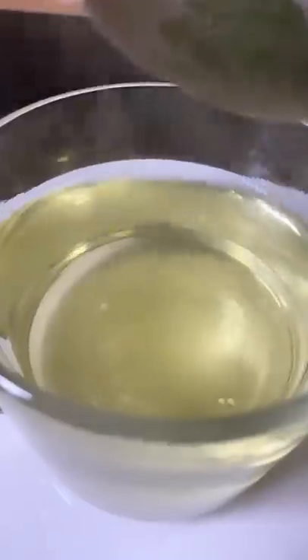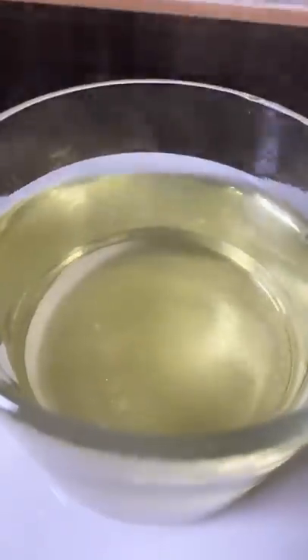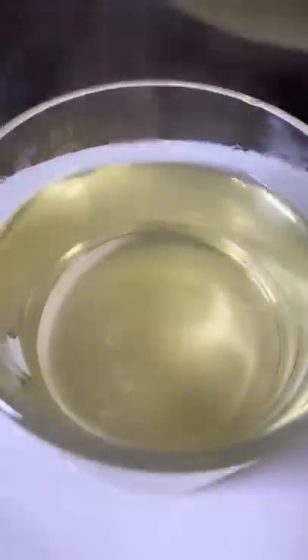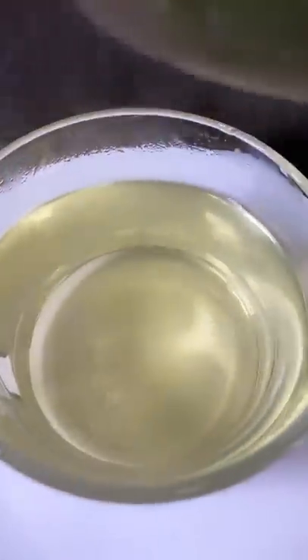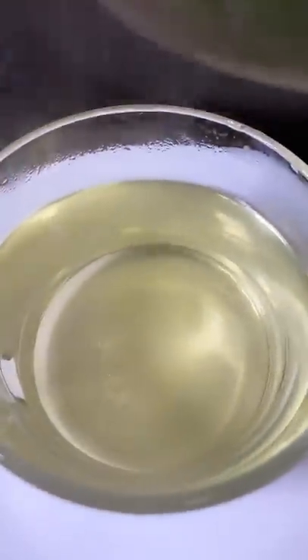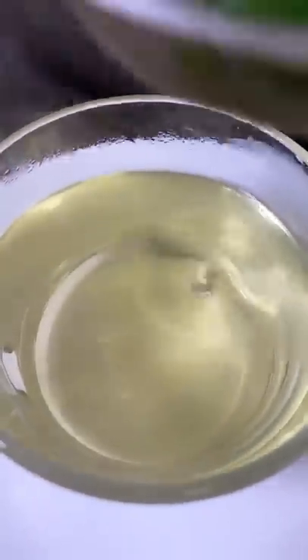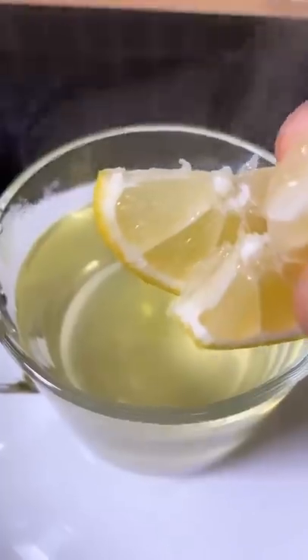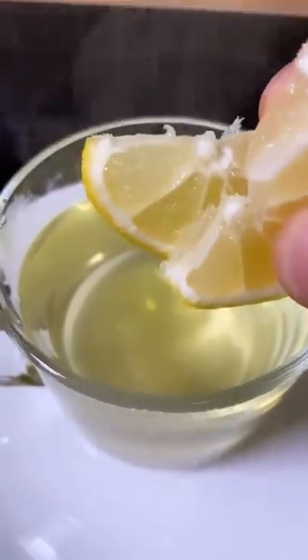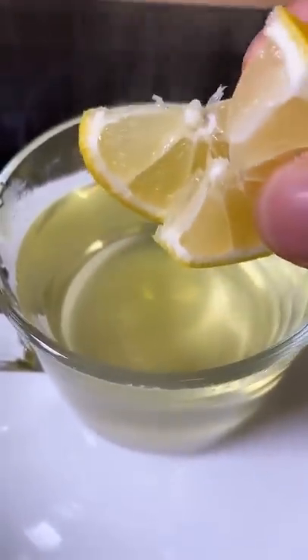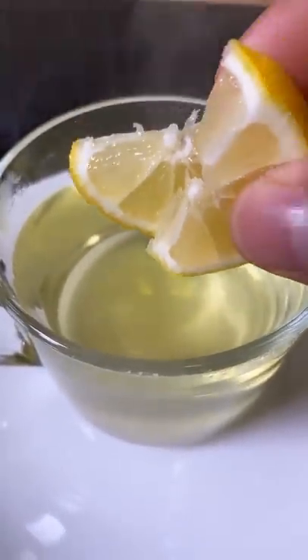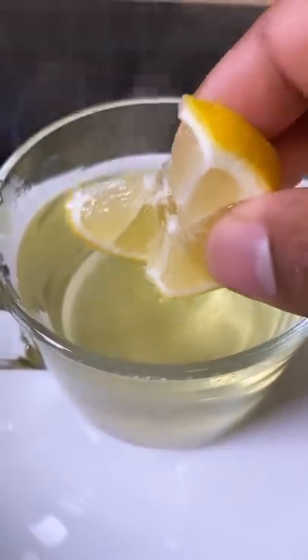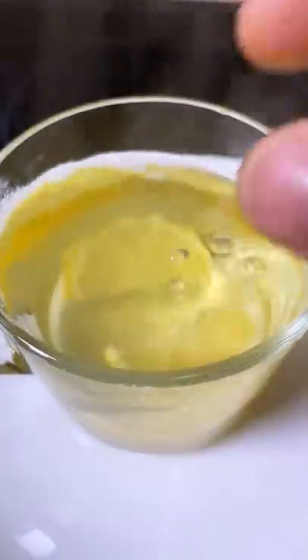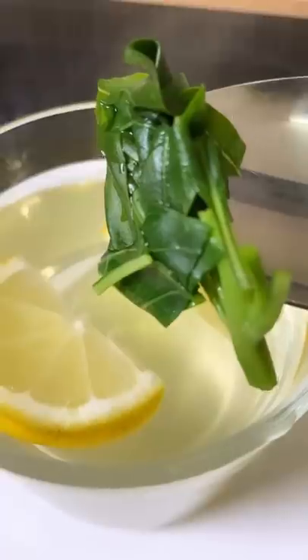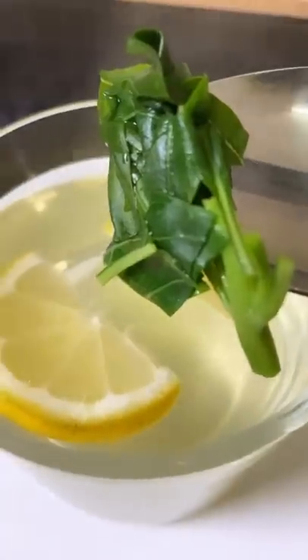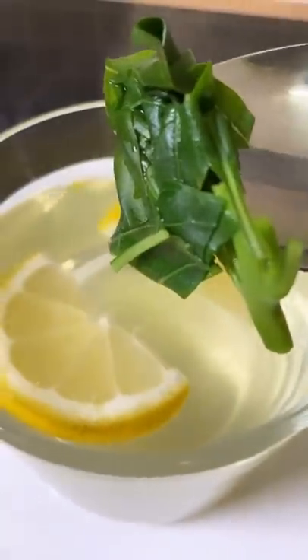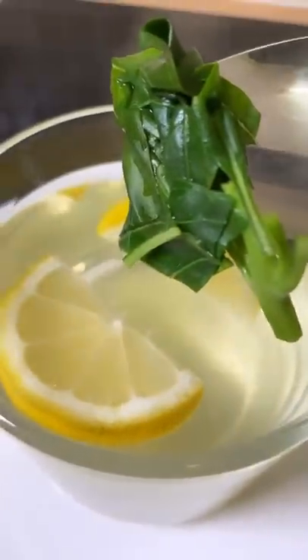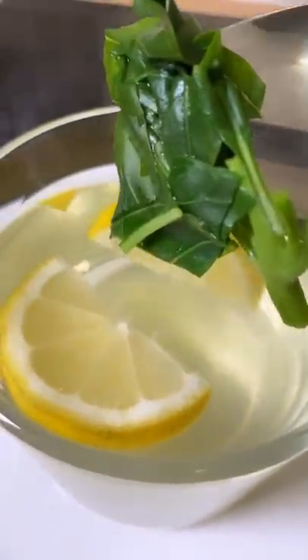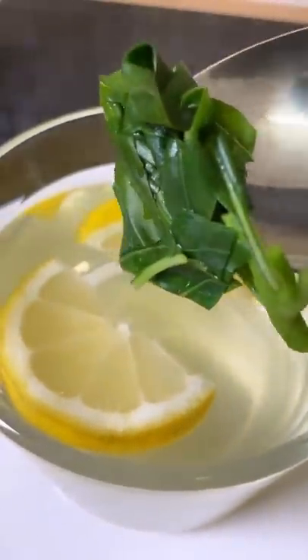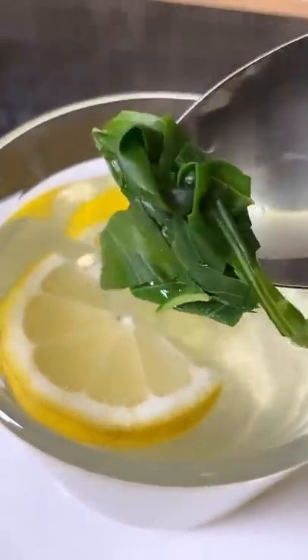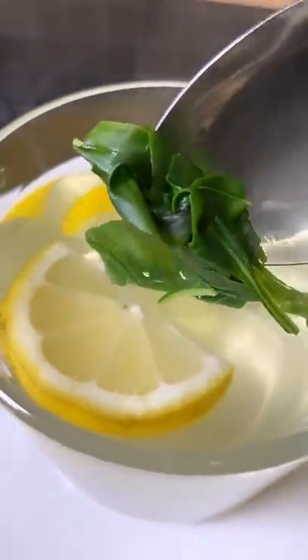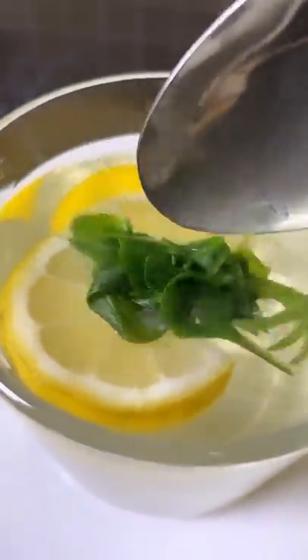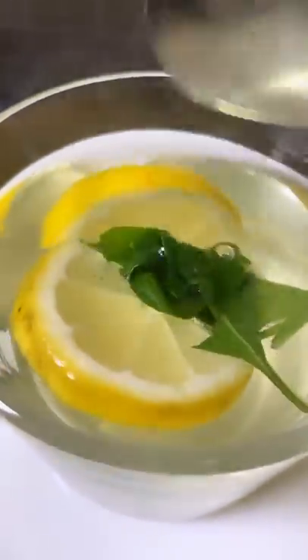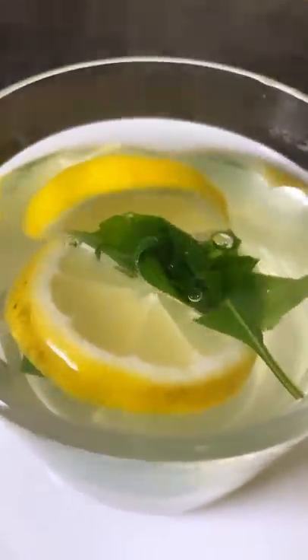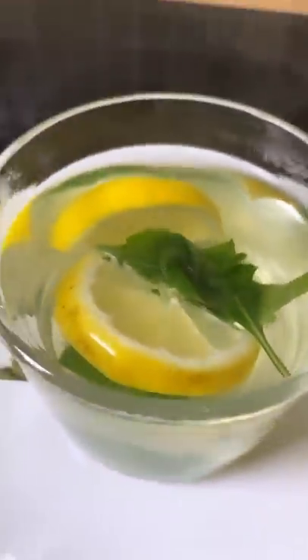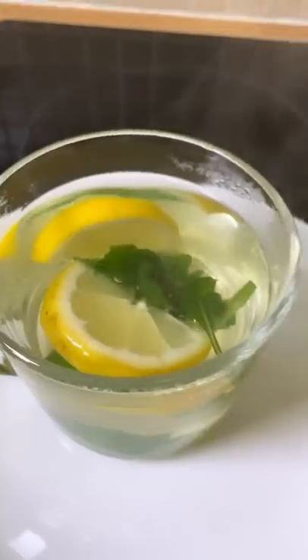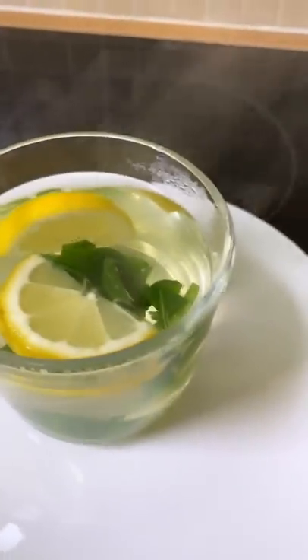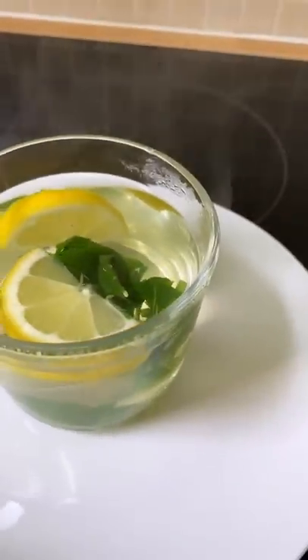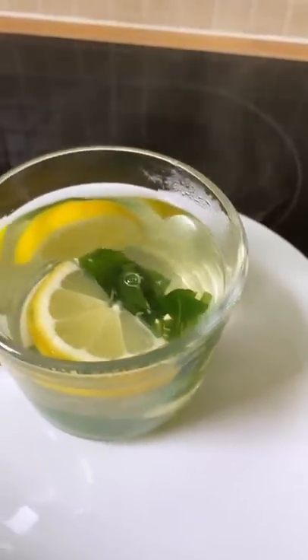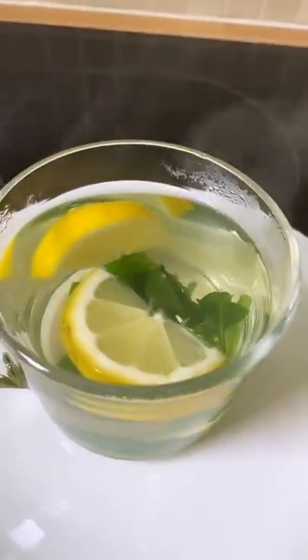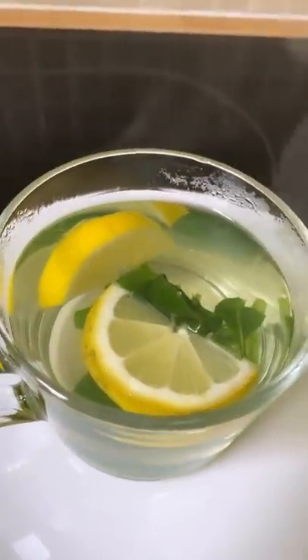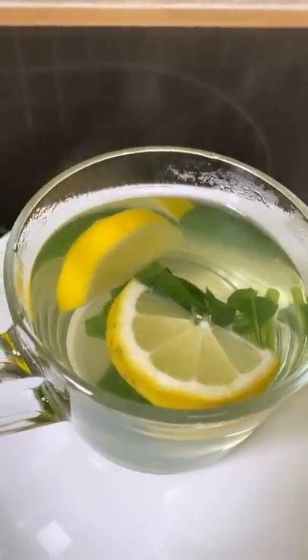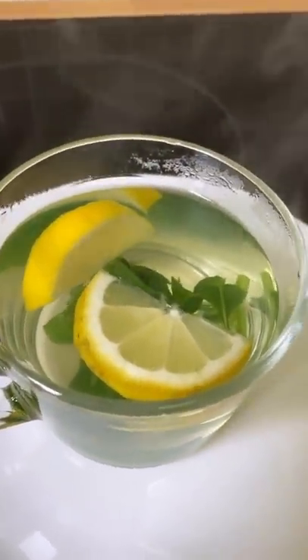Look at that — beautiful. Drop a piece of lemon inside of it, also a few of the basil leaves inside of it like this. Now what you want to do is drink this every morning.